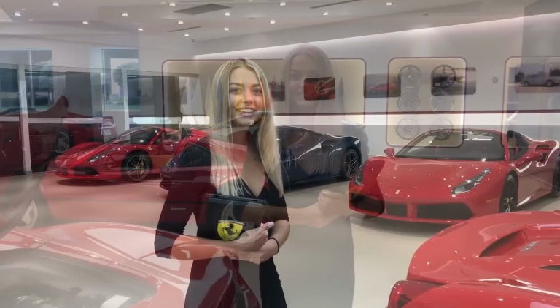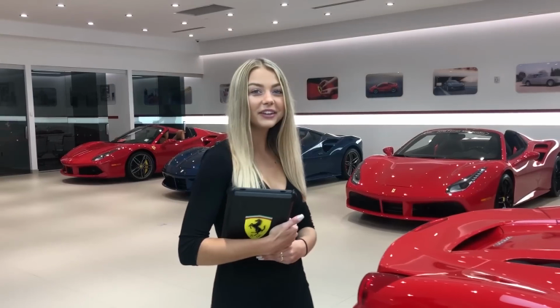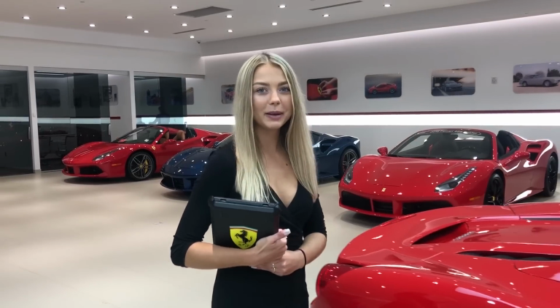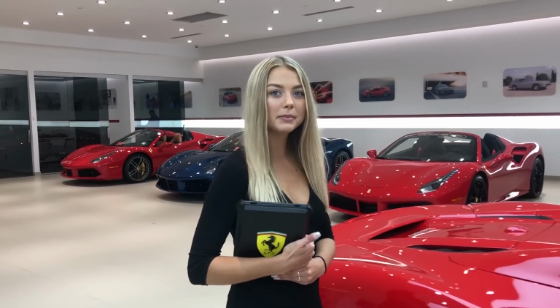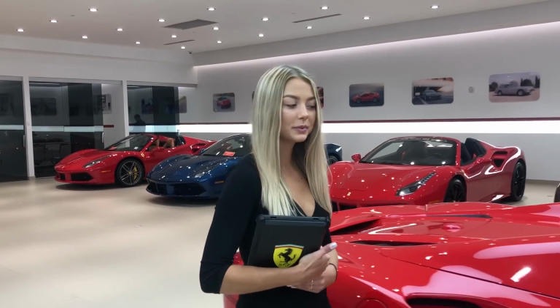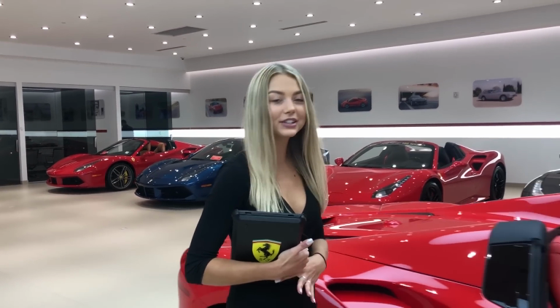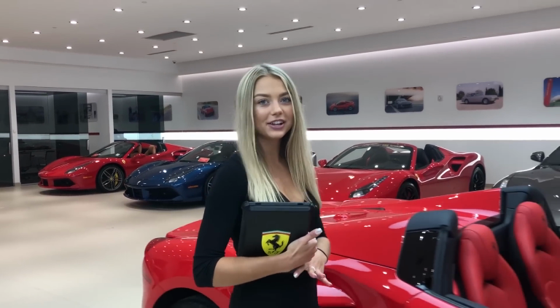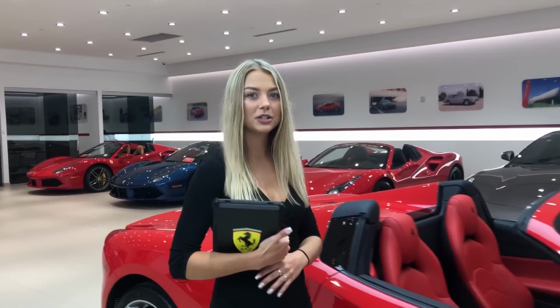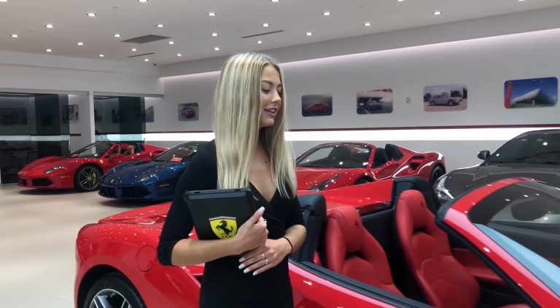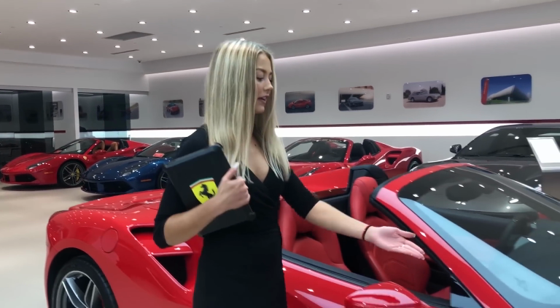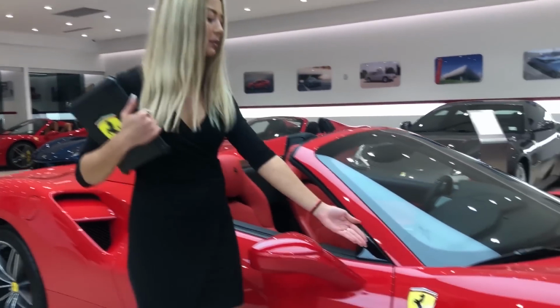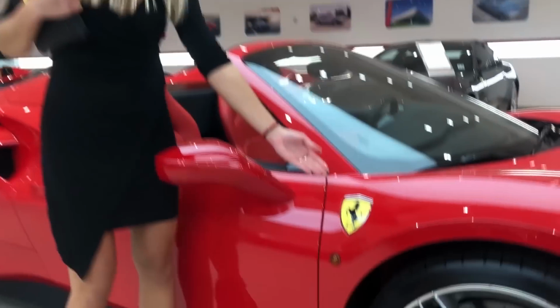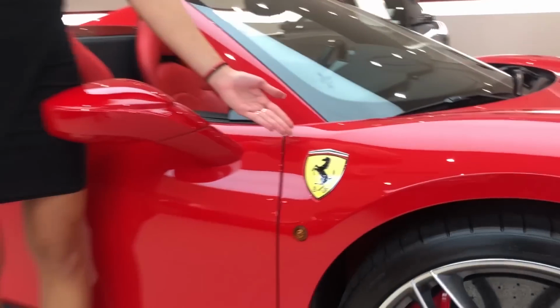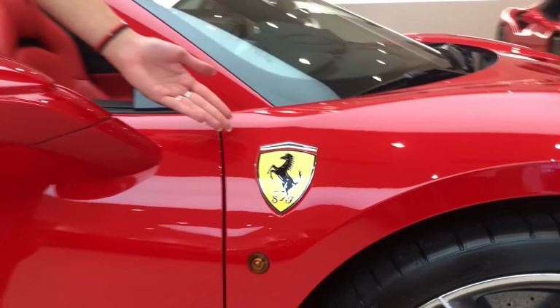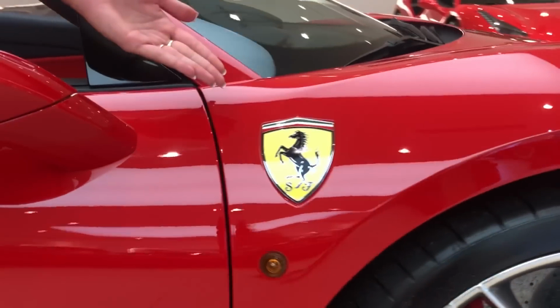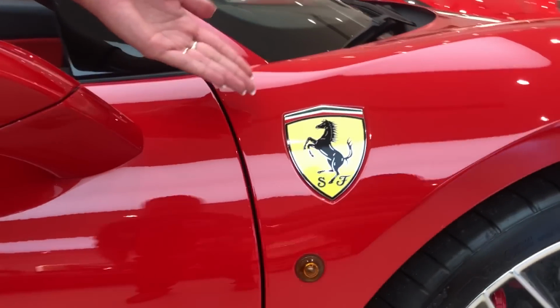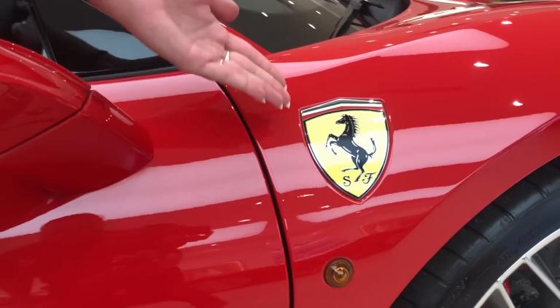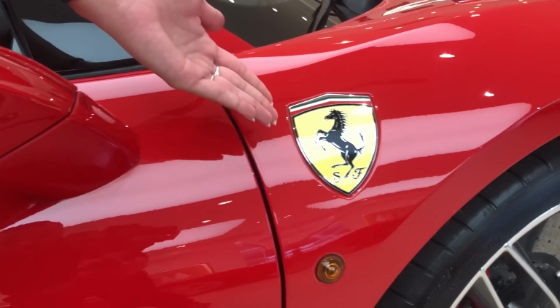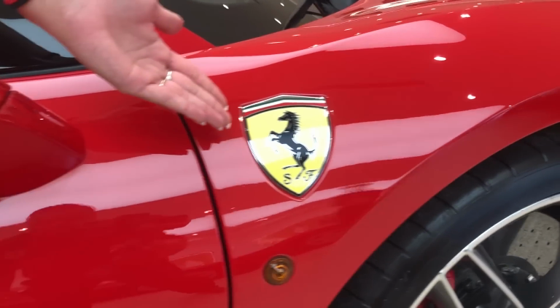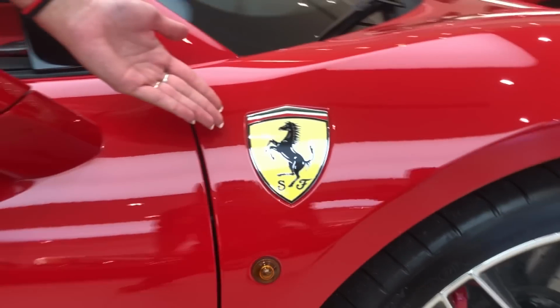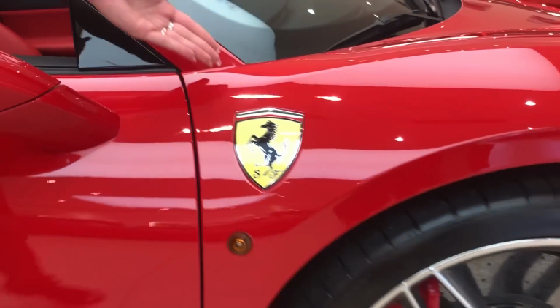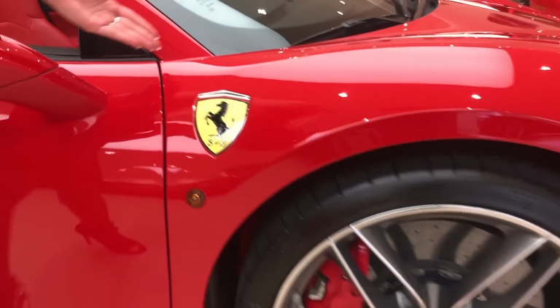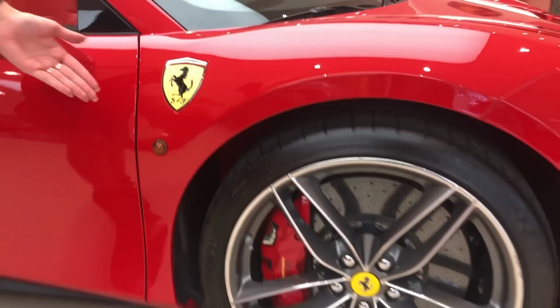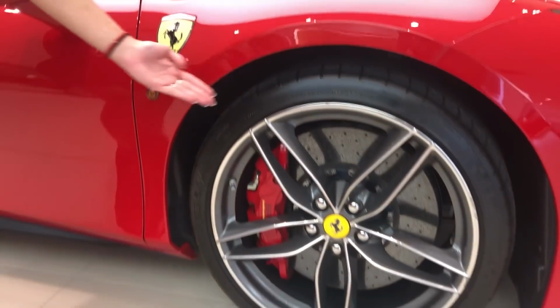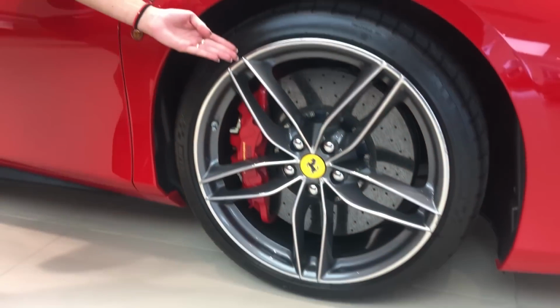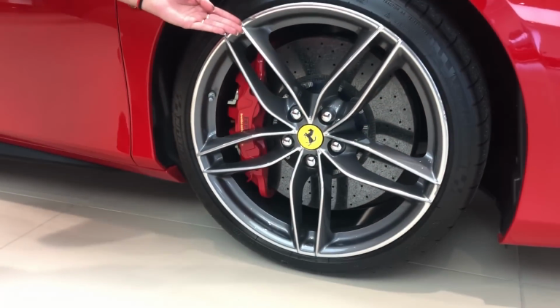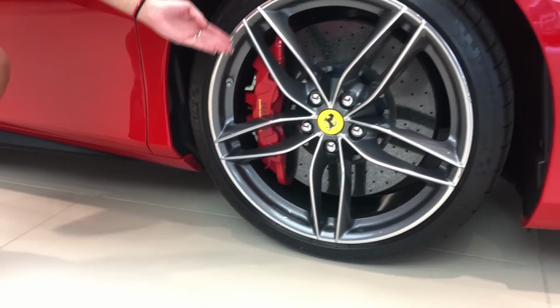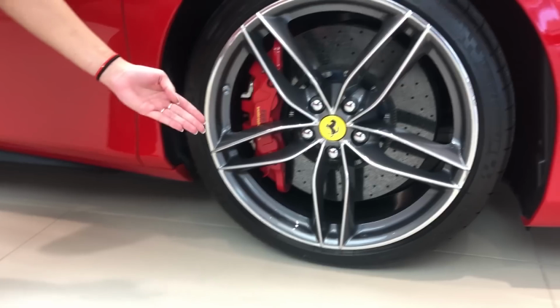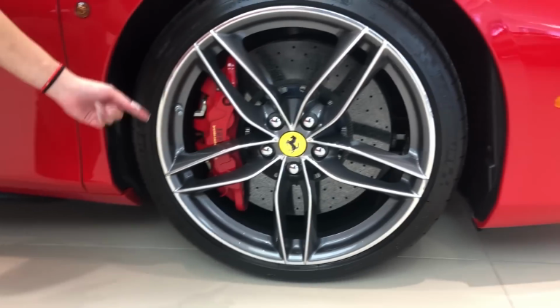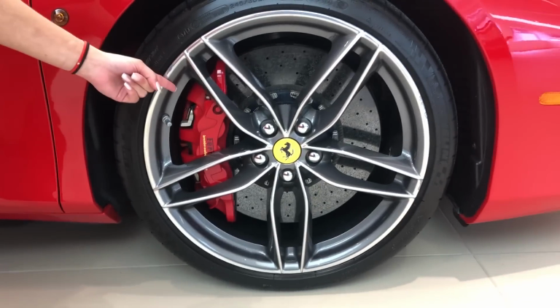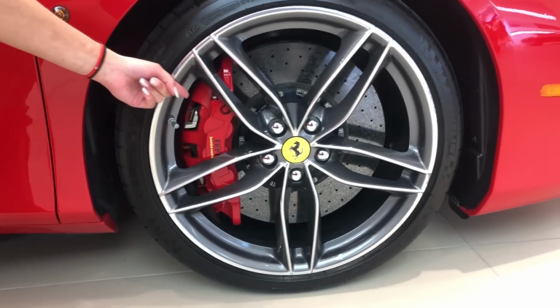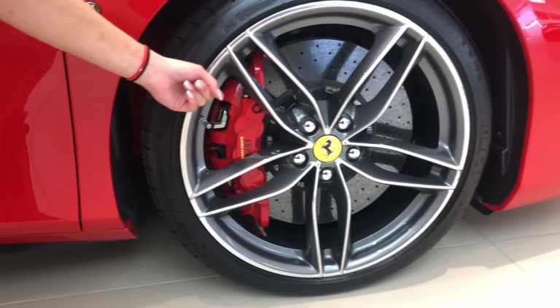This 488 Spyder comes equipped with factory-installed options. On the fender you will notice the Scuderia Ferrari shields, which are in fact an option, and moving on you will see the 20-inch forged diamond wheels and the red brake calipers.